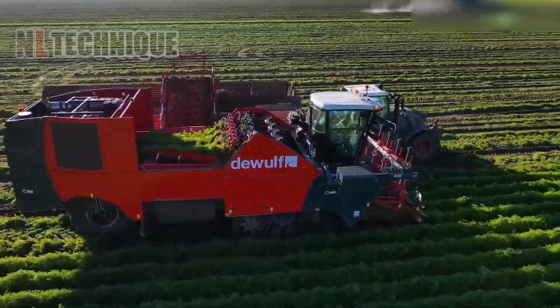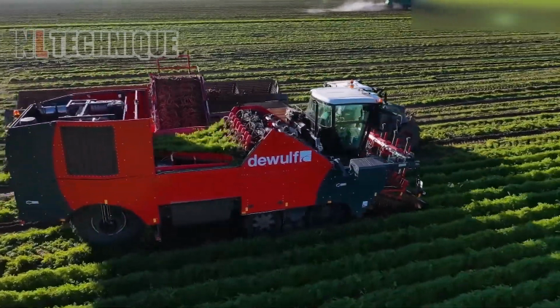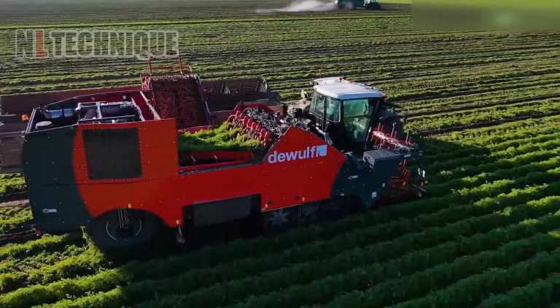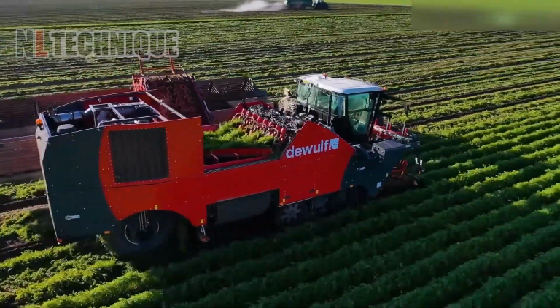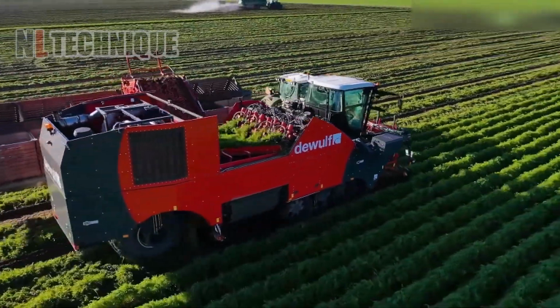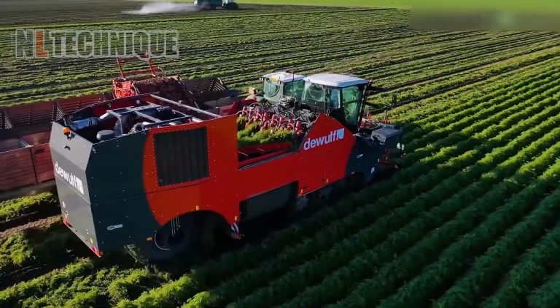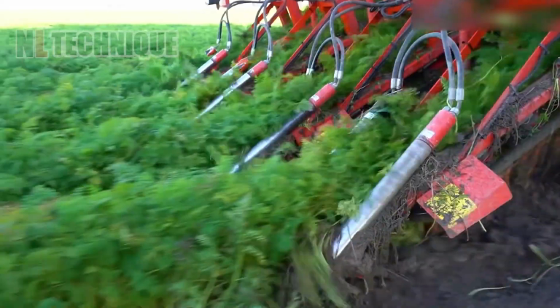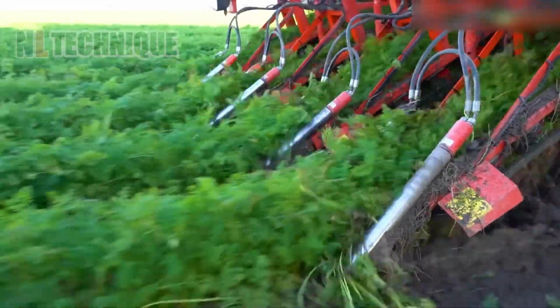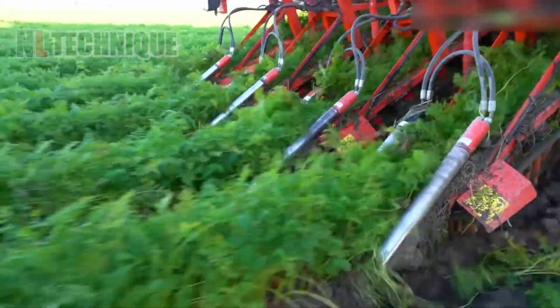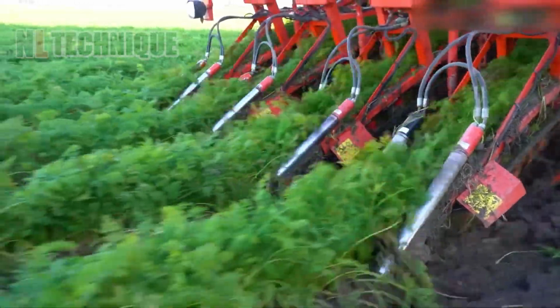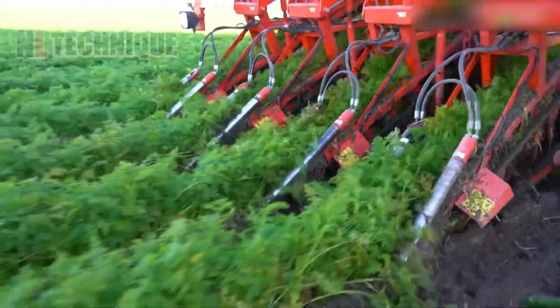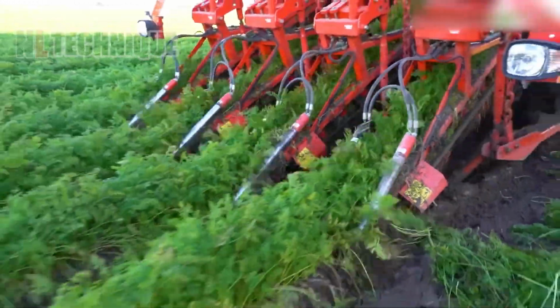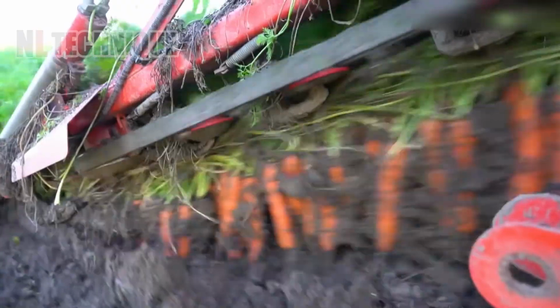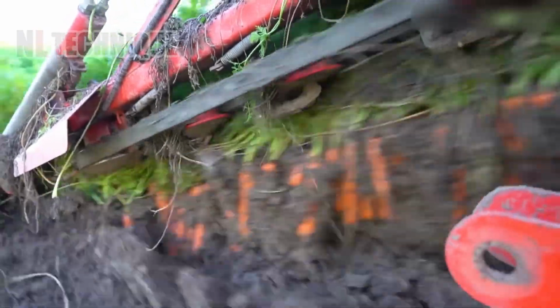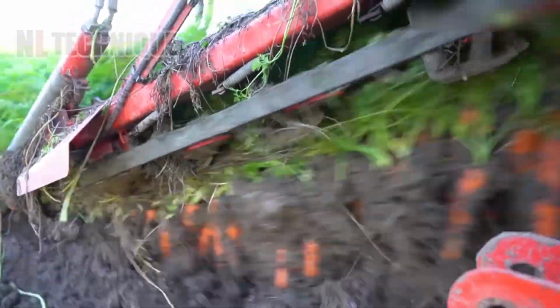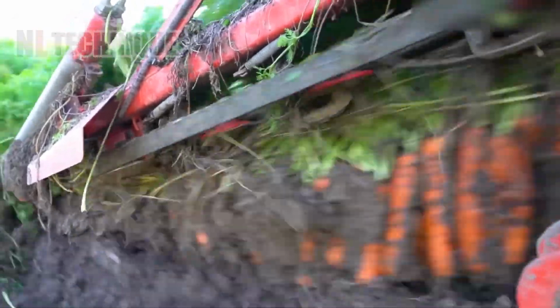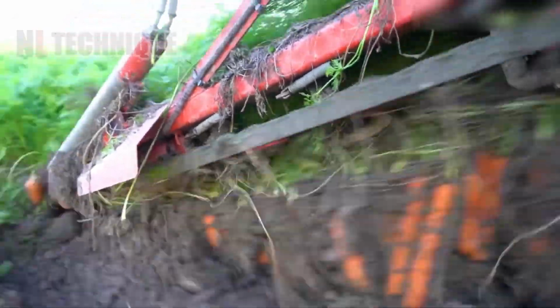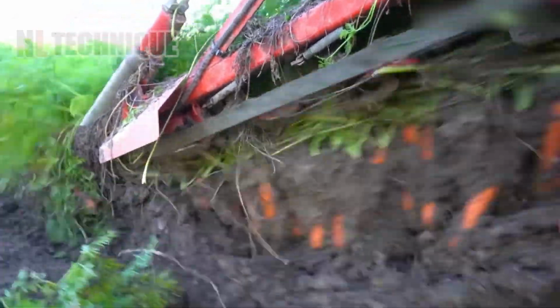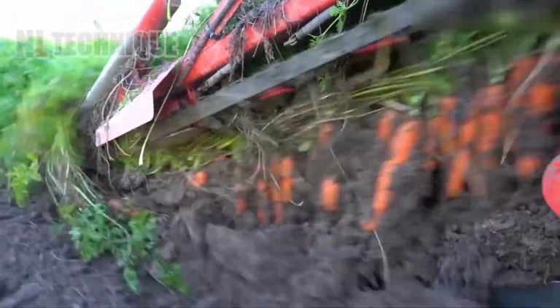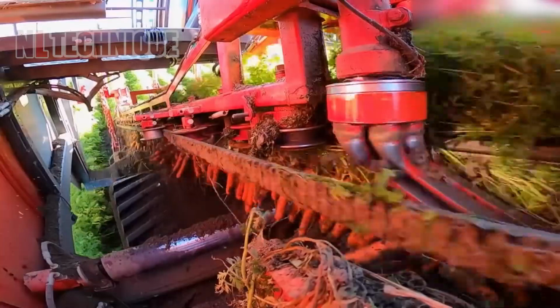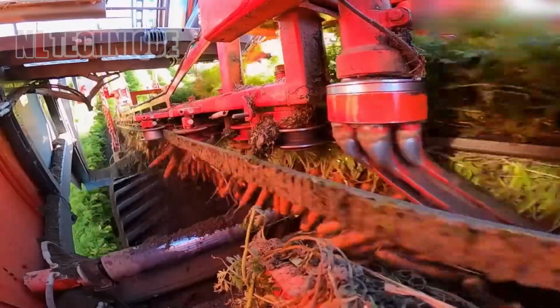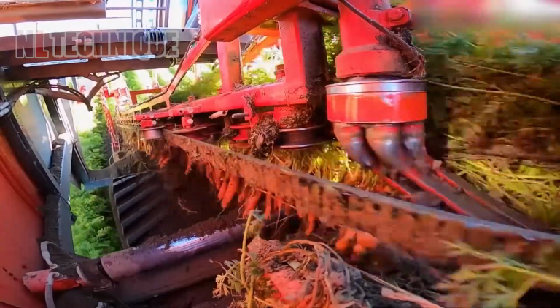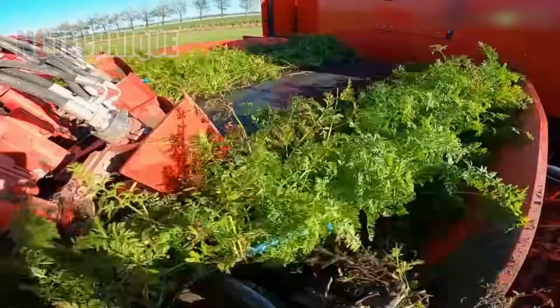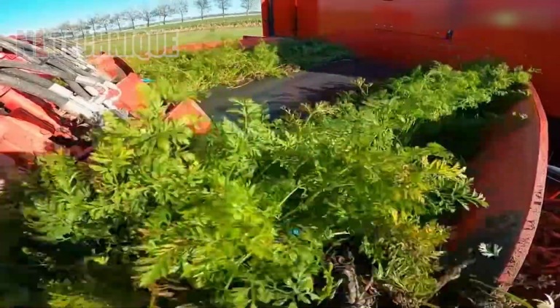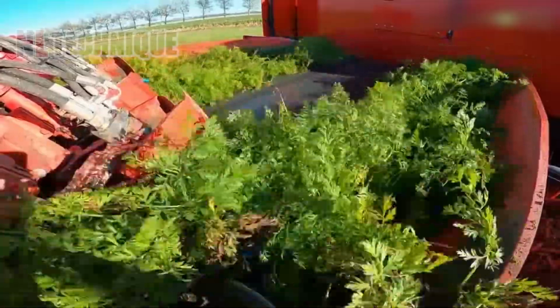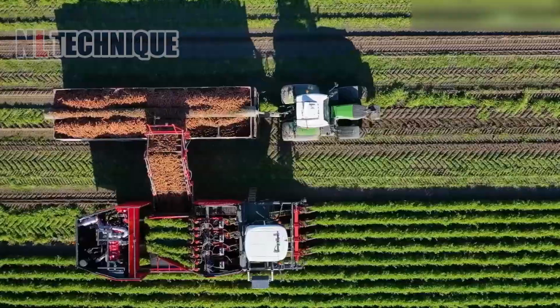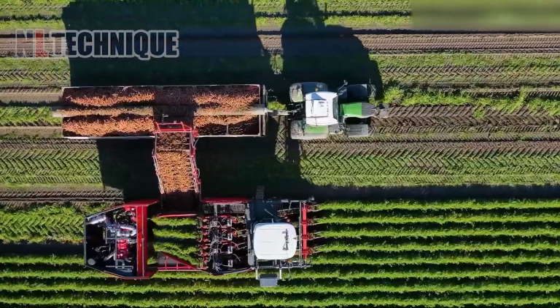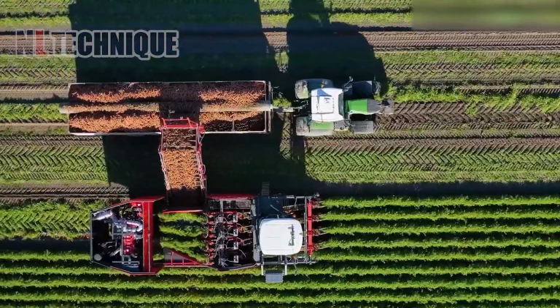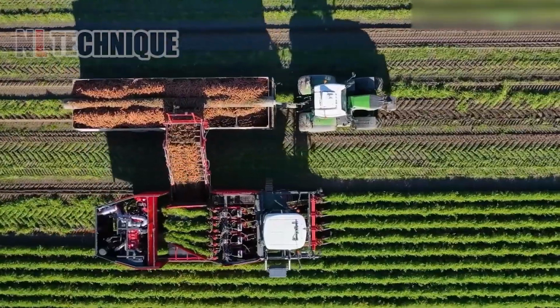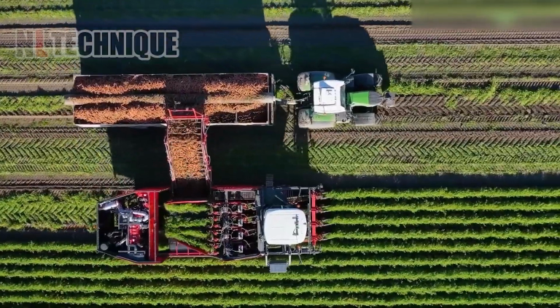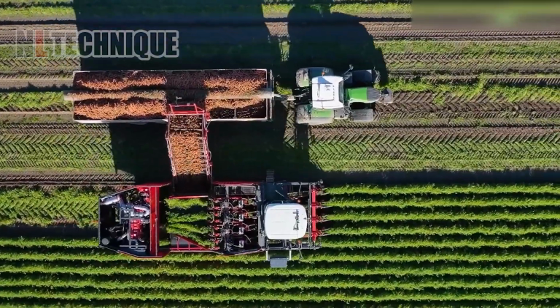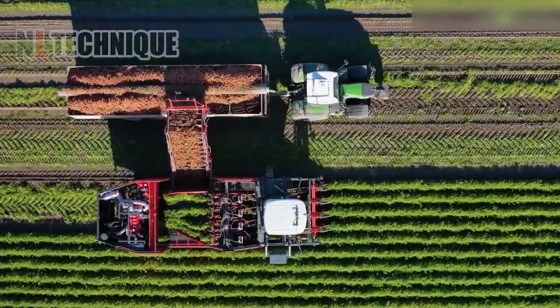Technological progress has blessed the agricultural industry with its large-scale harvesting machinery, enabling an abundance of carrots to be picked up and separated from dirt inside hands.